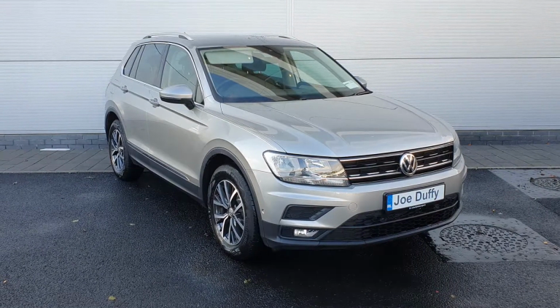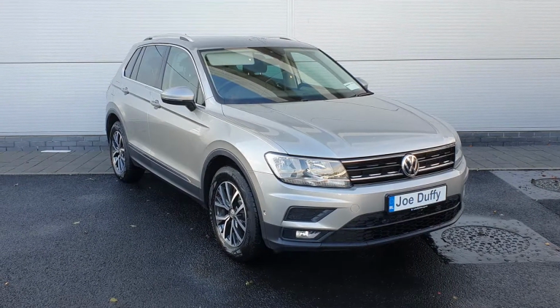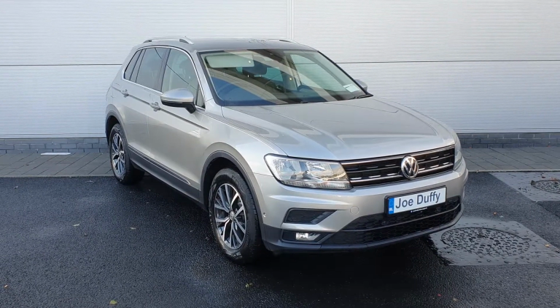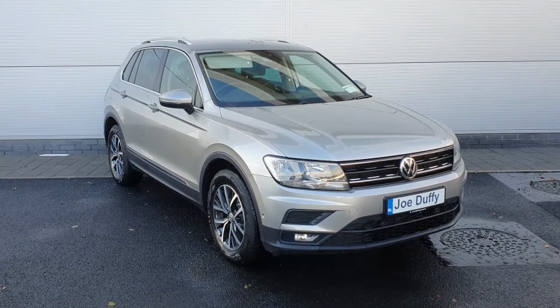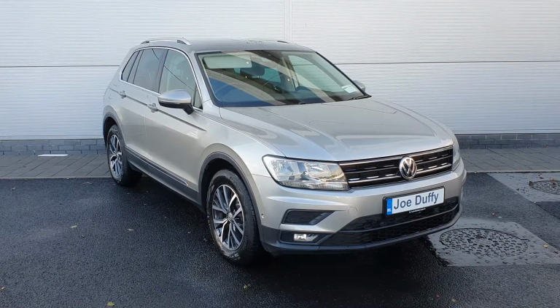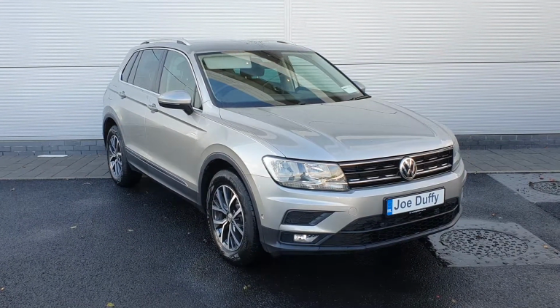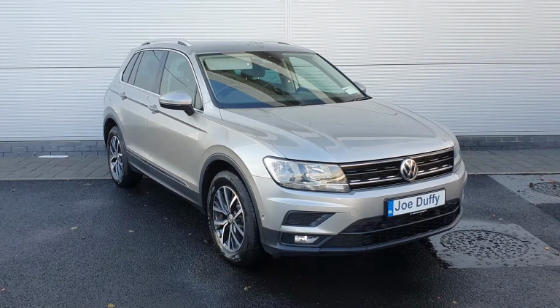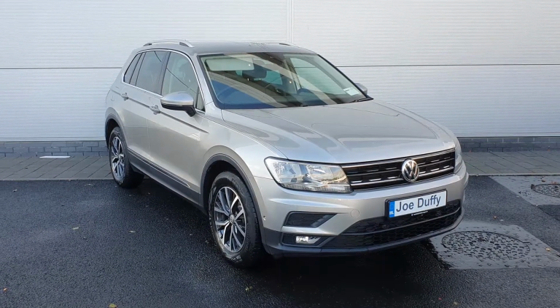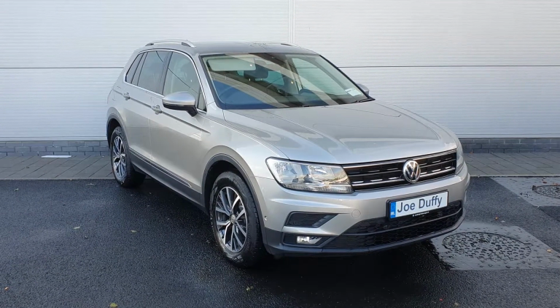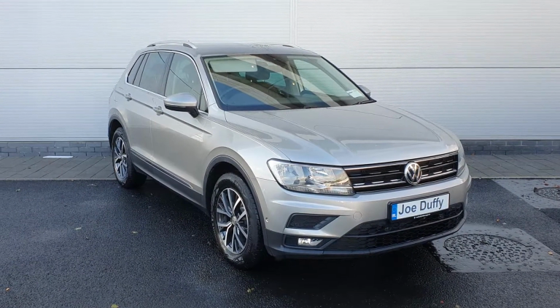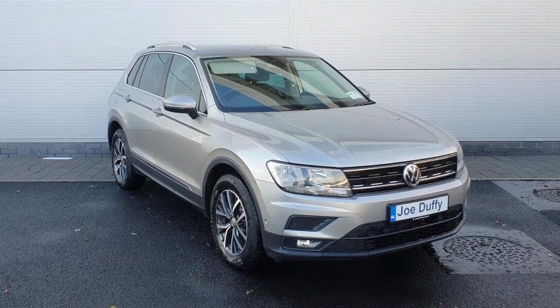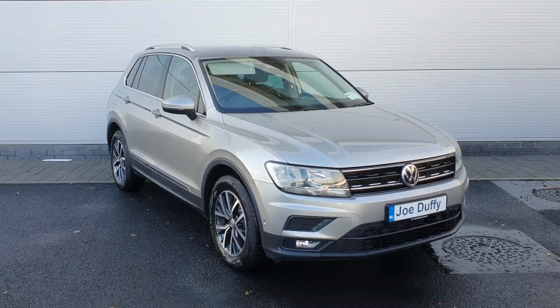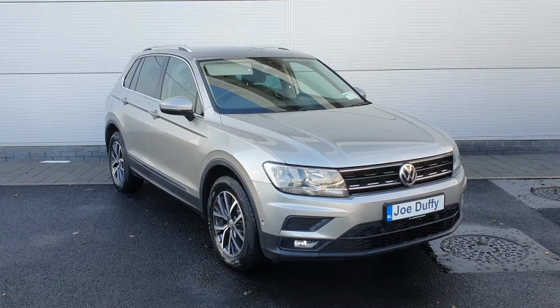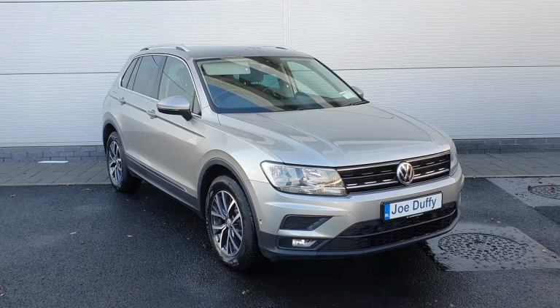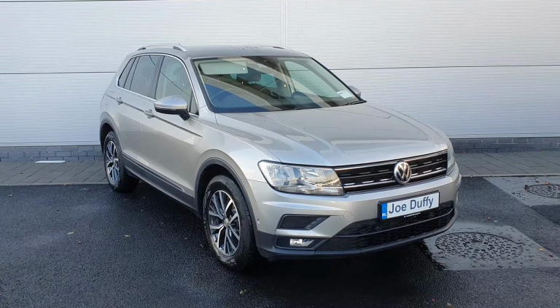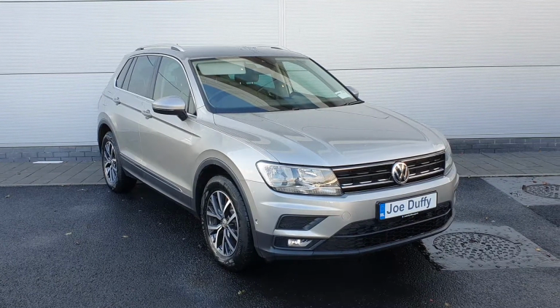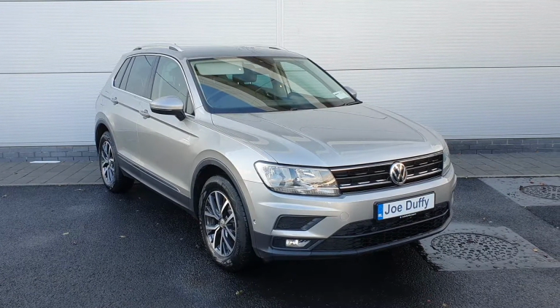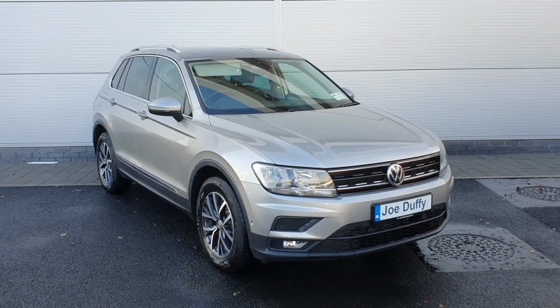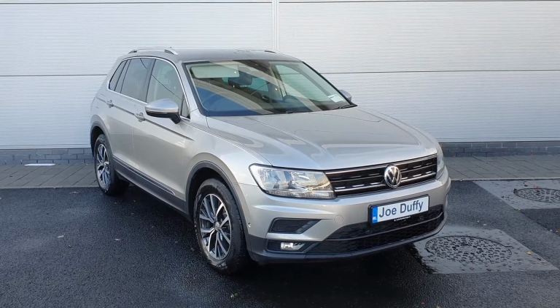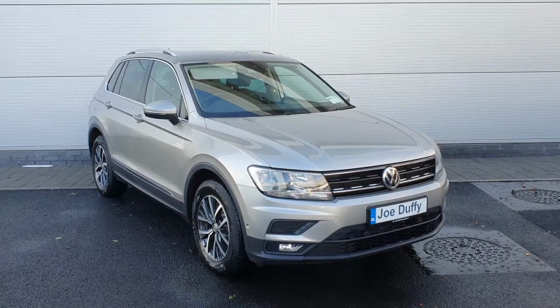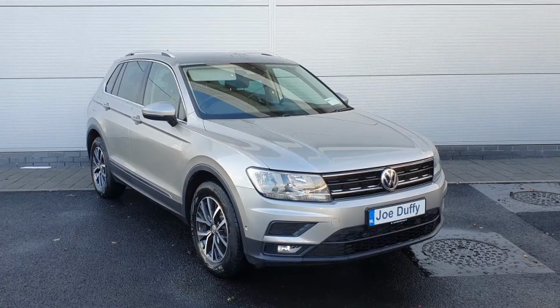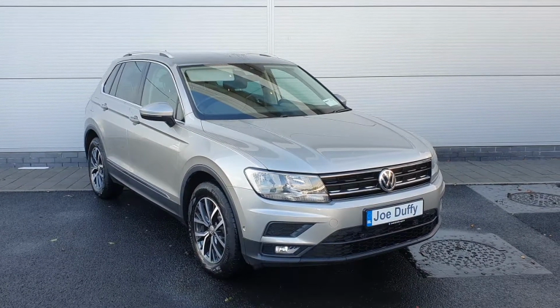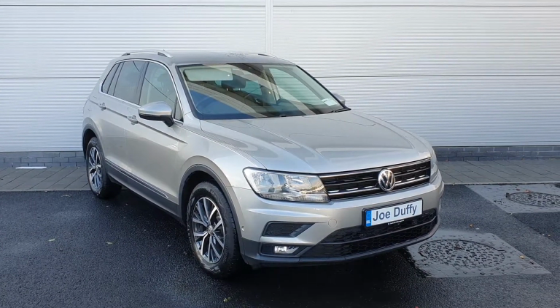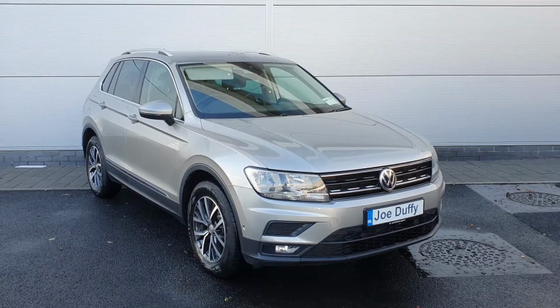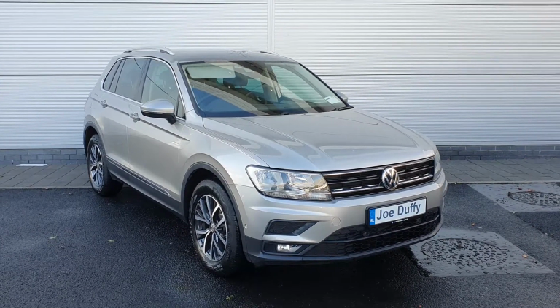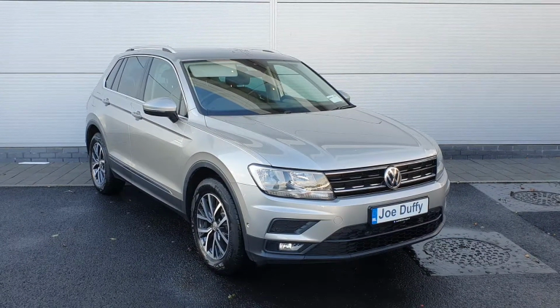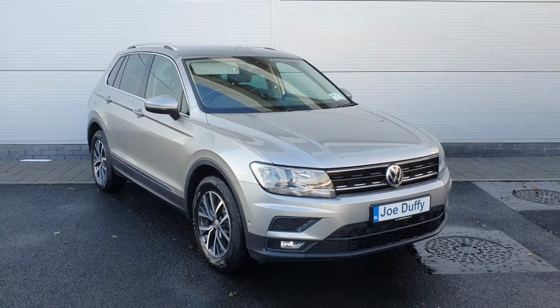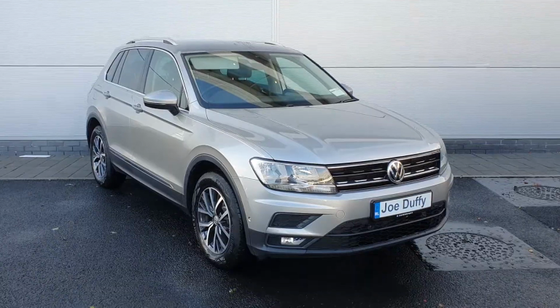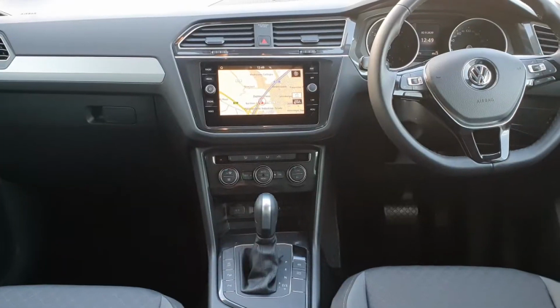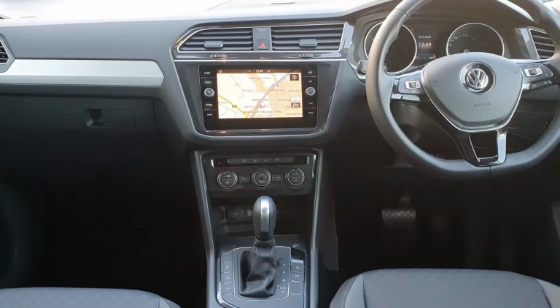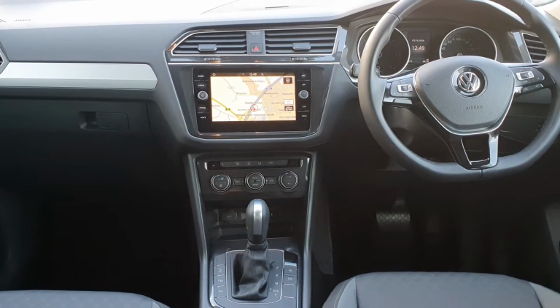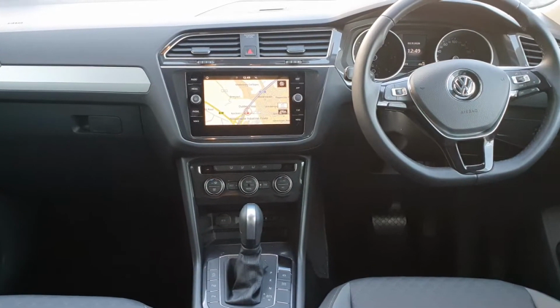If you have any further questions or queries on this model, please feel free to give us a call on 01 850 3900. I'm going to take you inside the car now and show you some of the features.